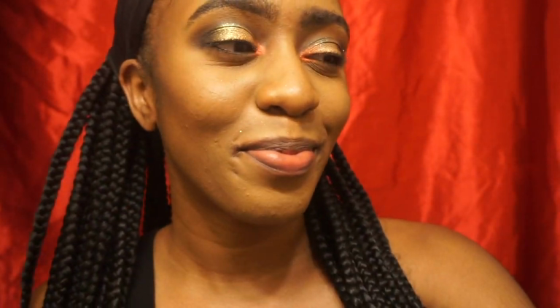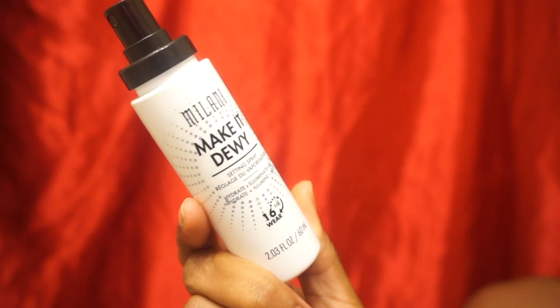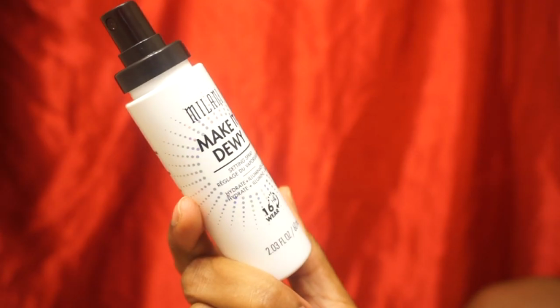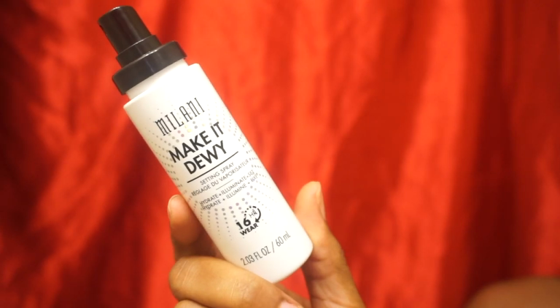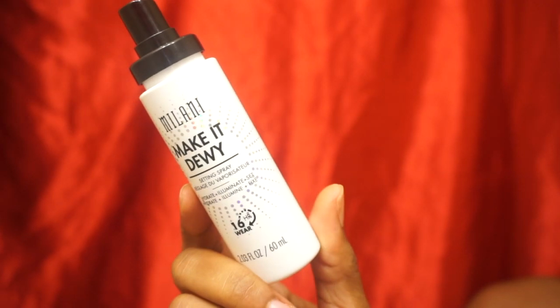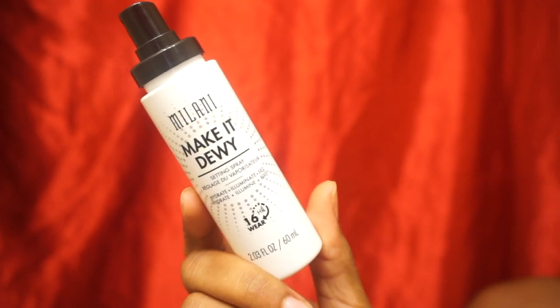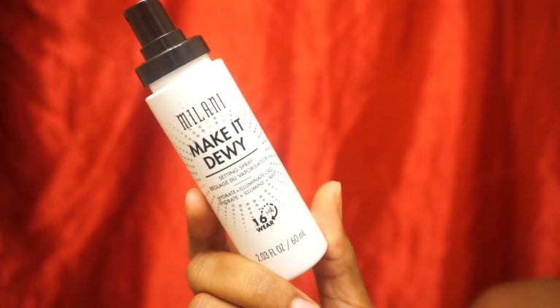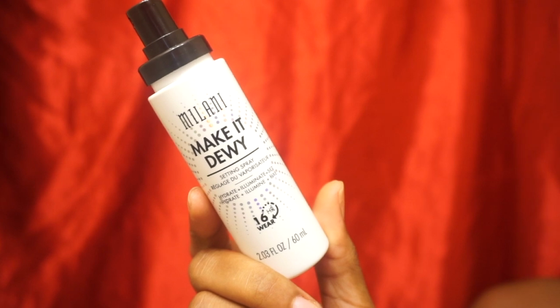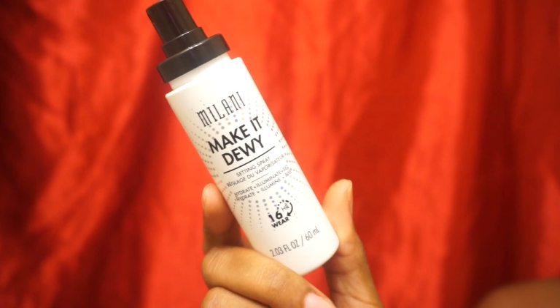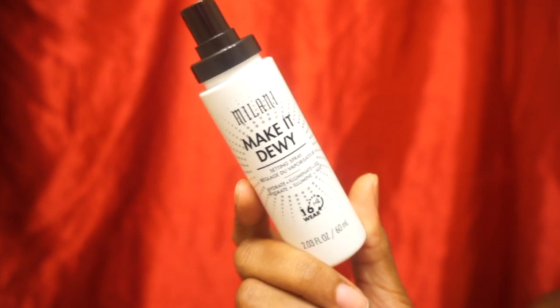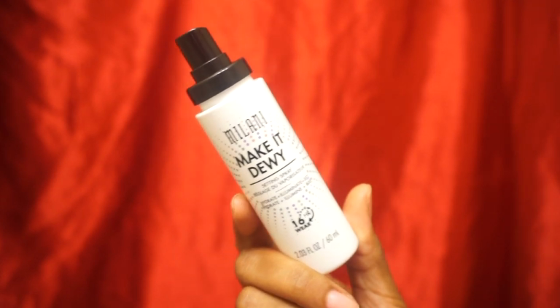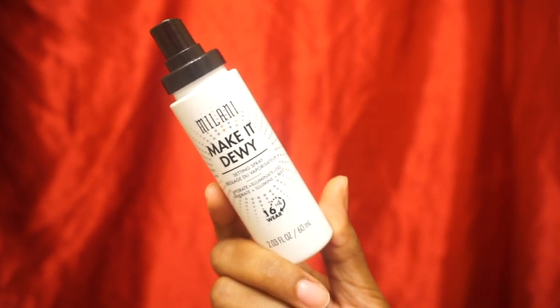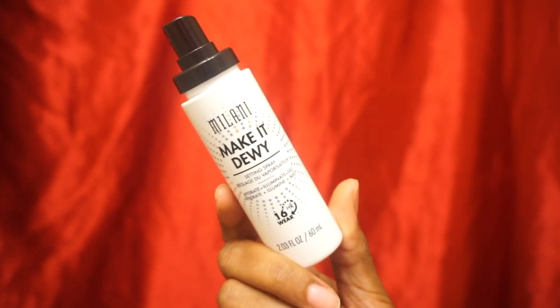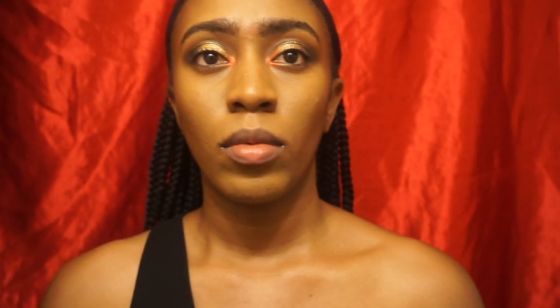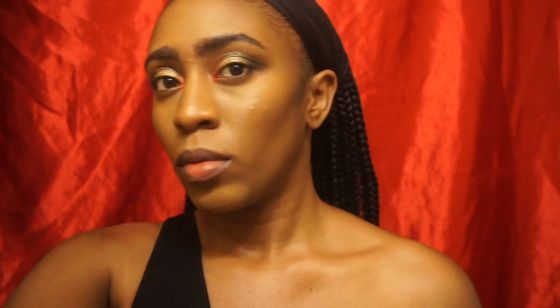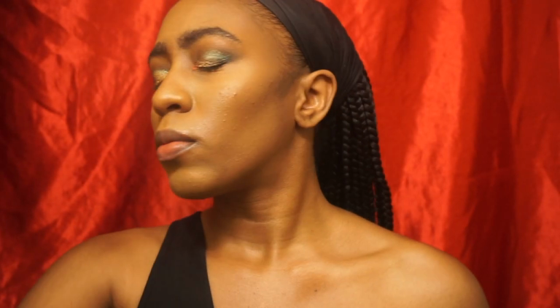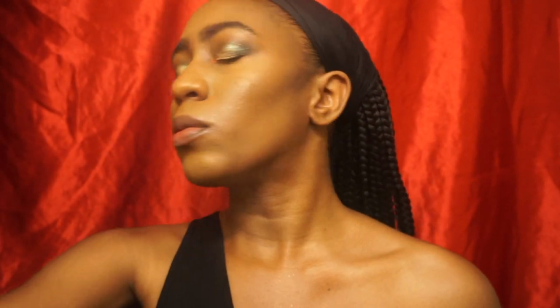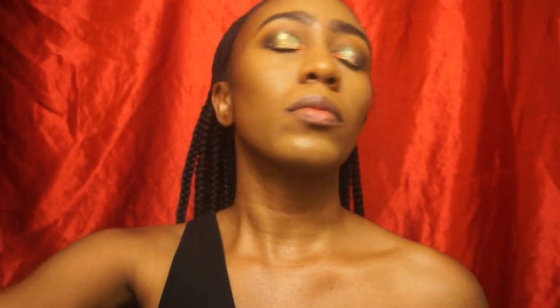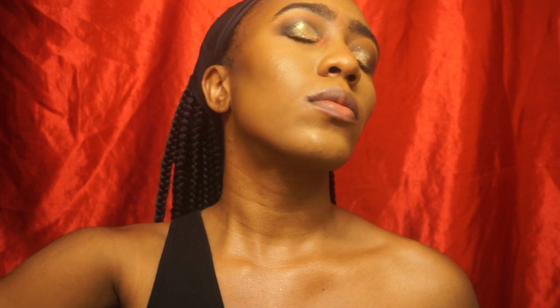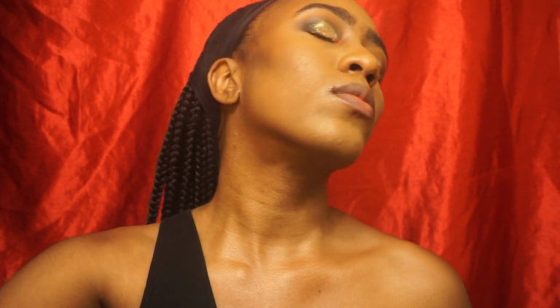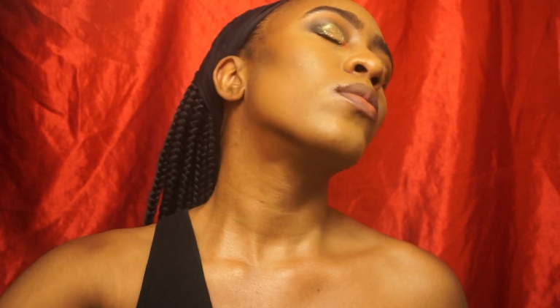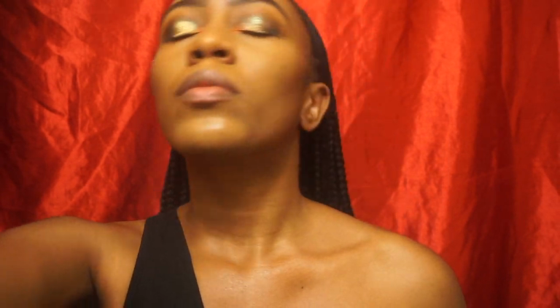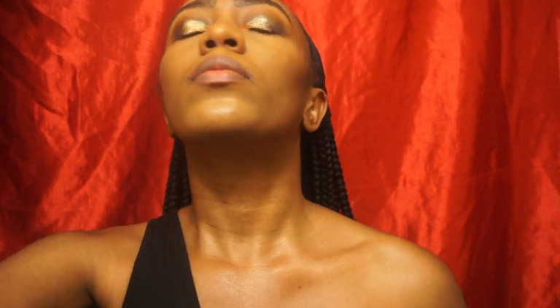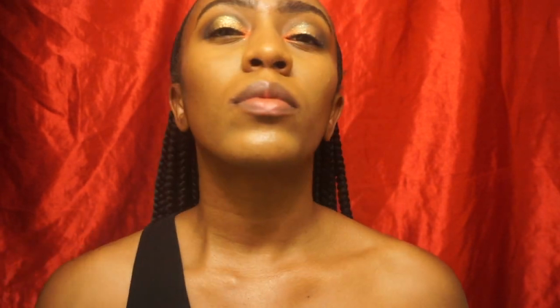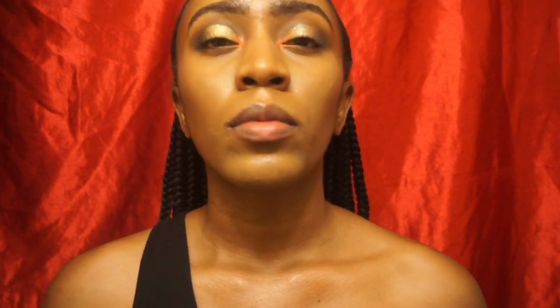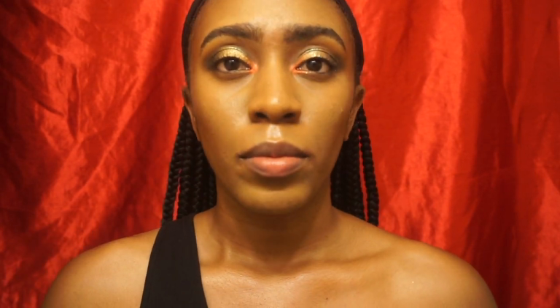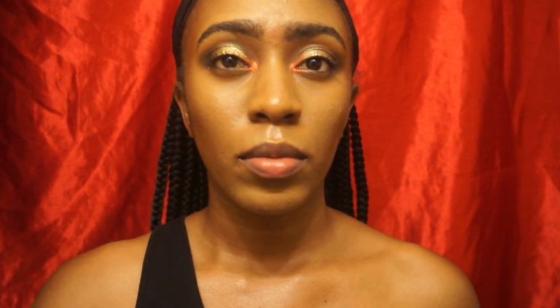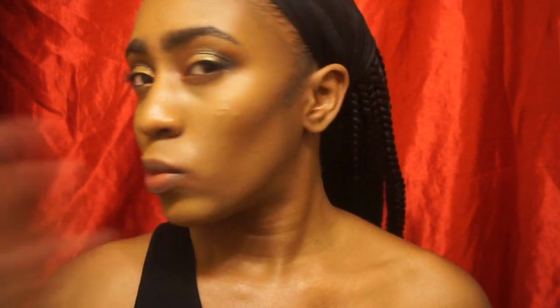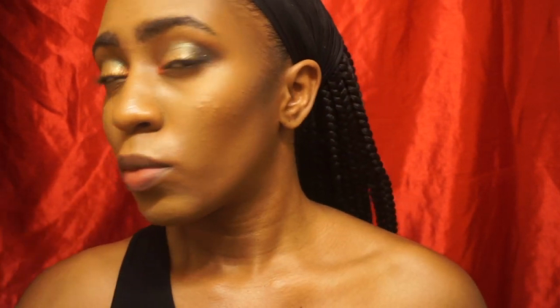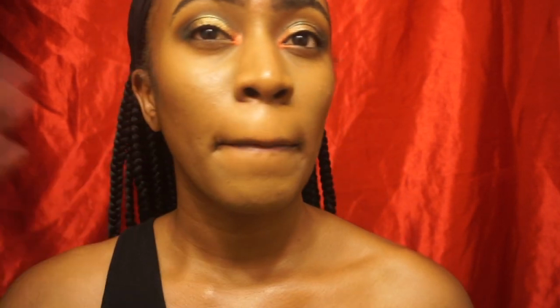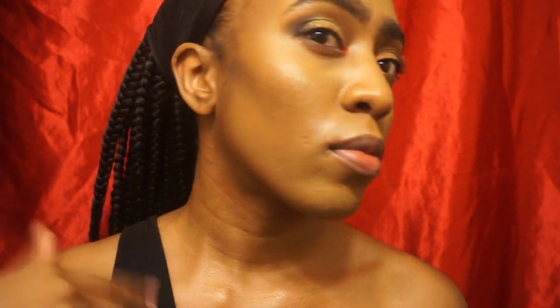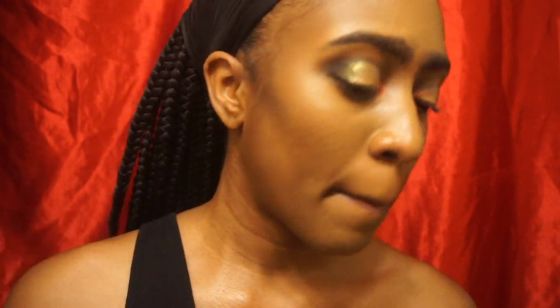Now I'm setting my face with the Milani Make It Dewy Setting Spray. I actually have combination oily skin but I prefer a dewy or radiant natural finish as opposed to a super matte finish.